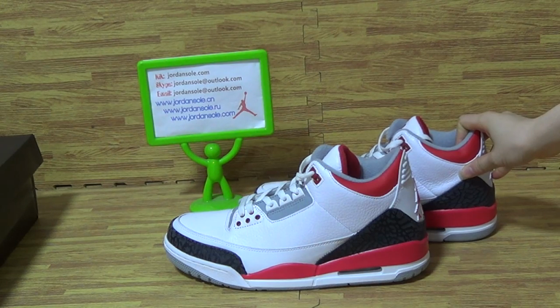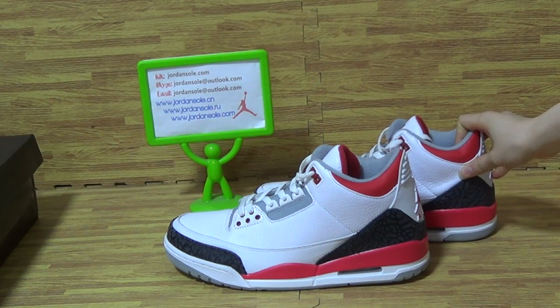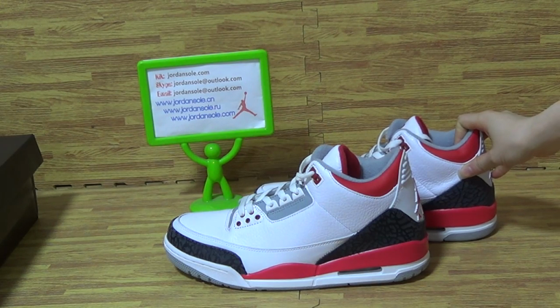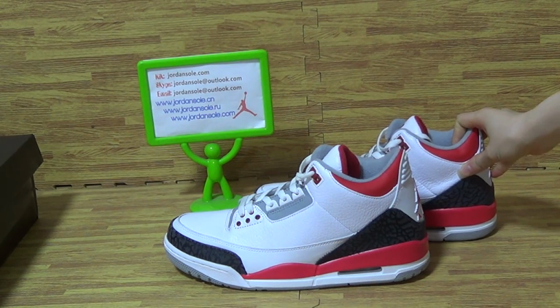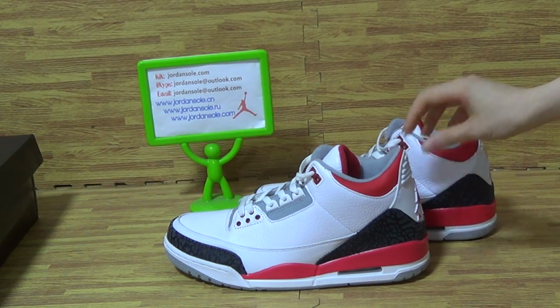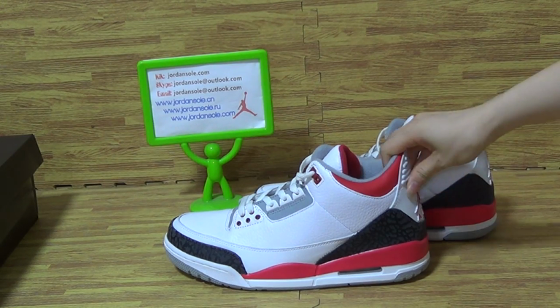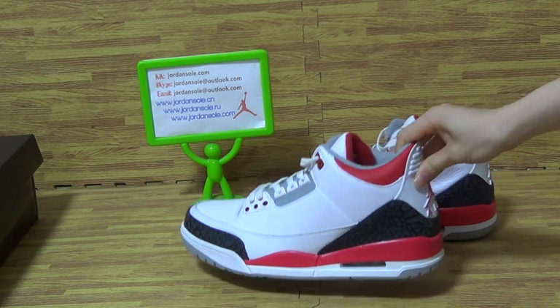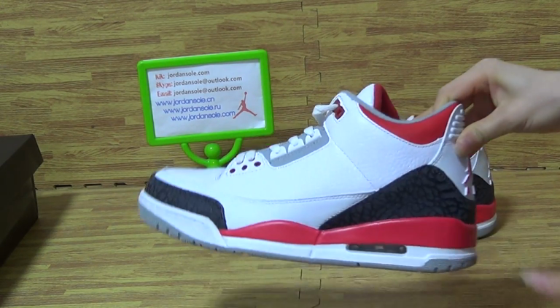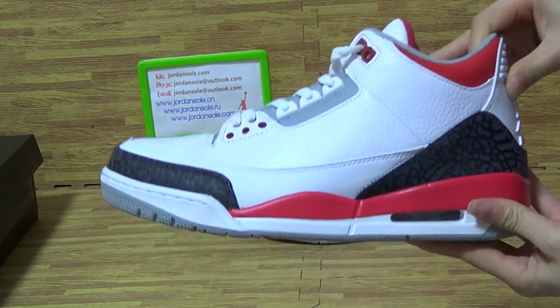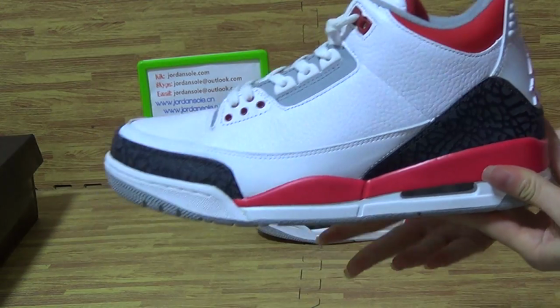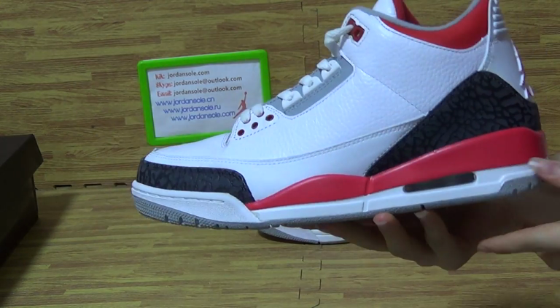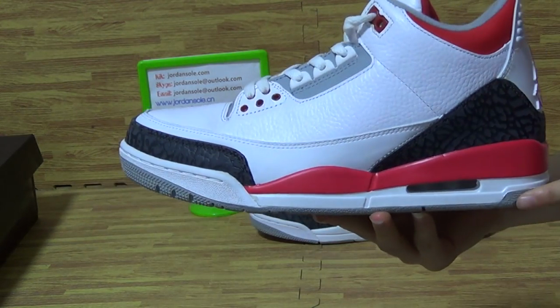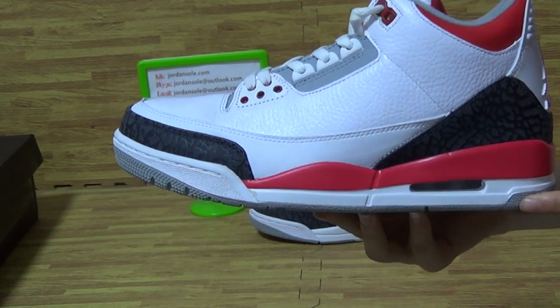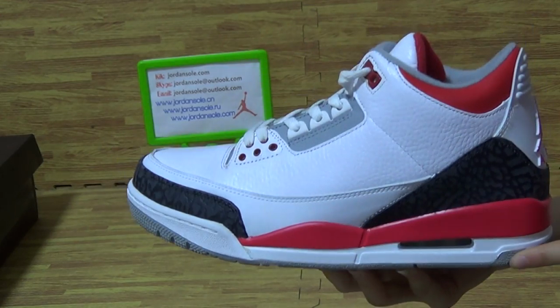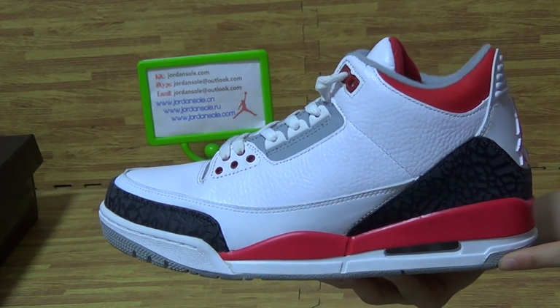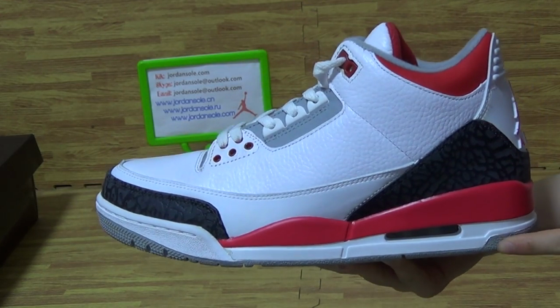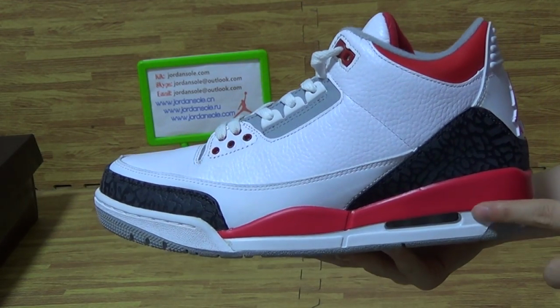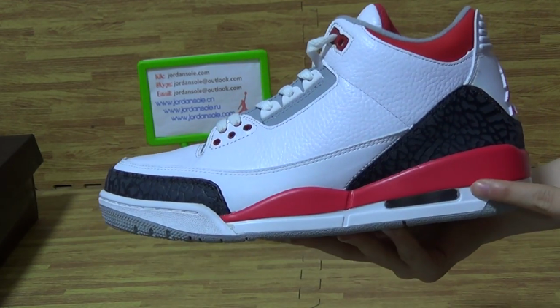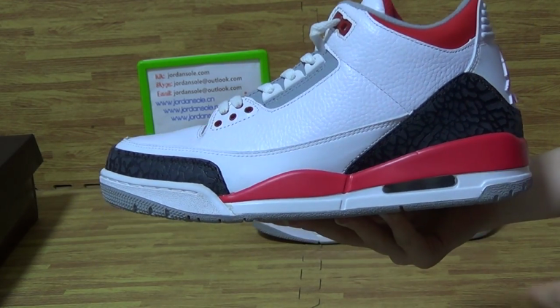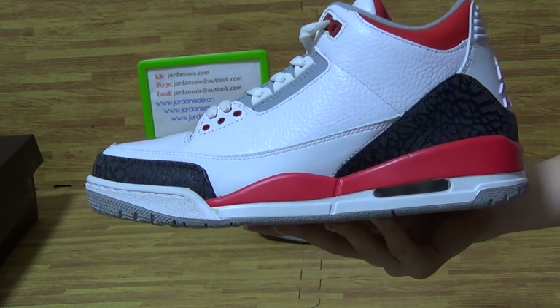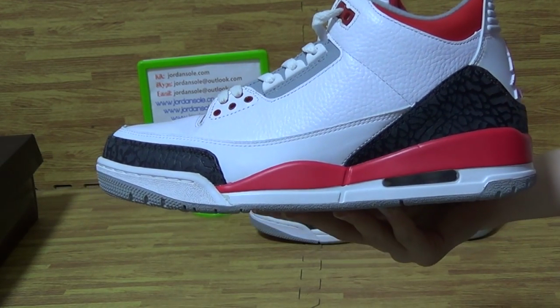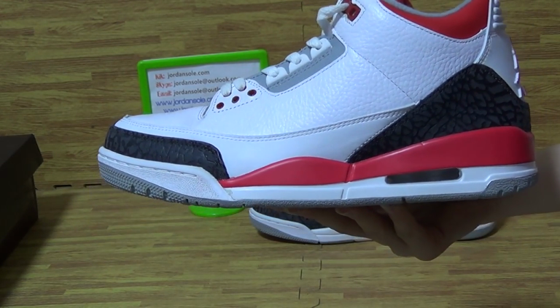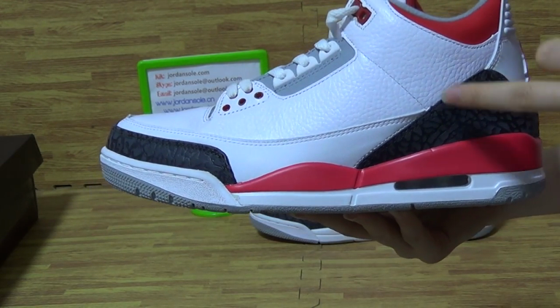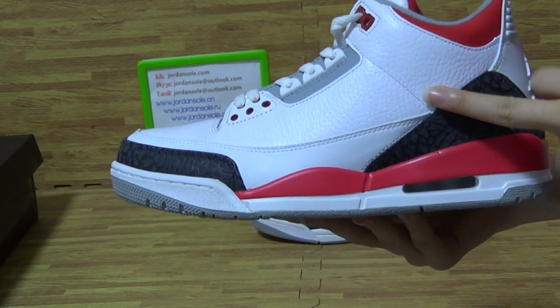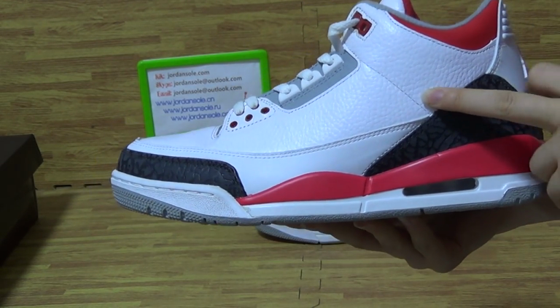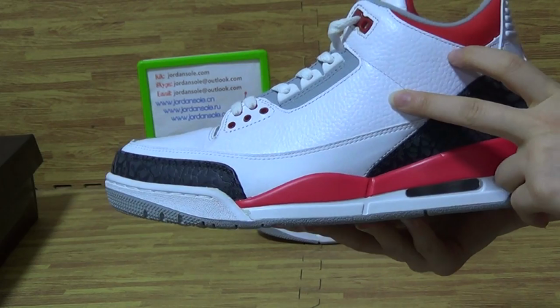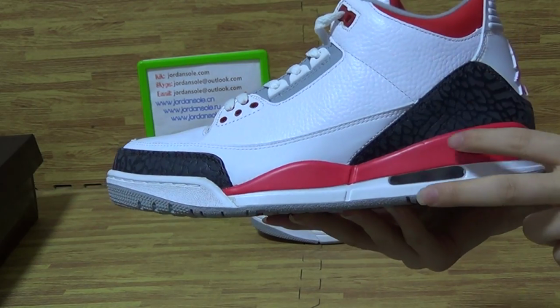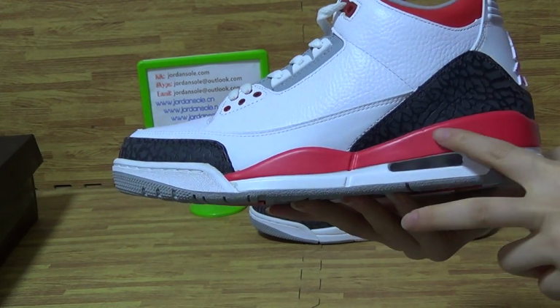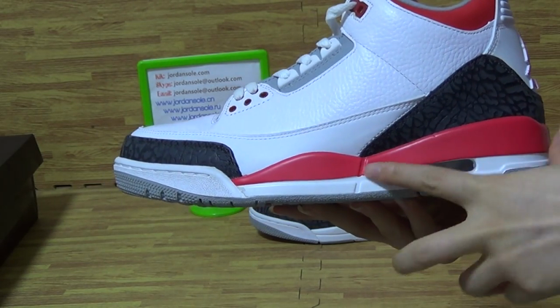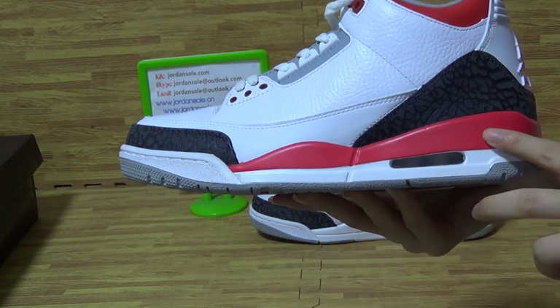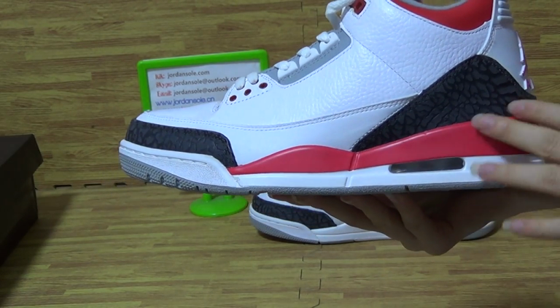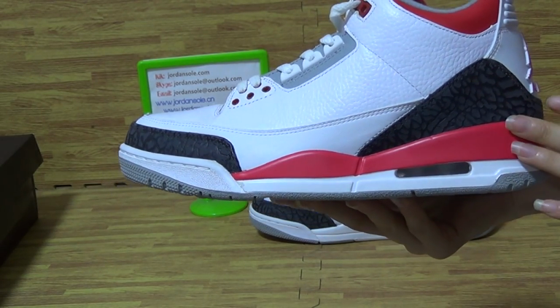About the Nike Air Jordan 3 Fire Red. On the shoes, you can get the size. The shoes colorway is white and red color.